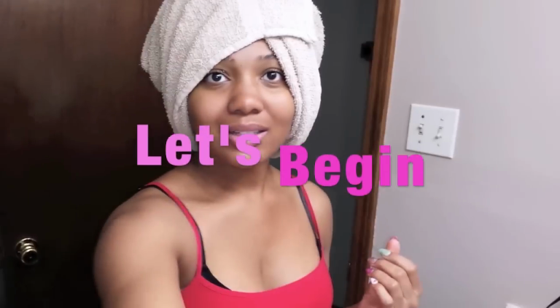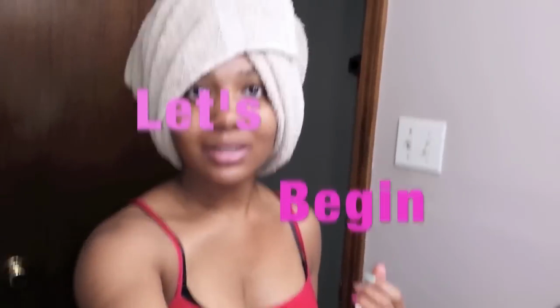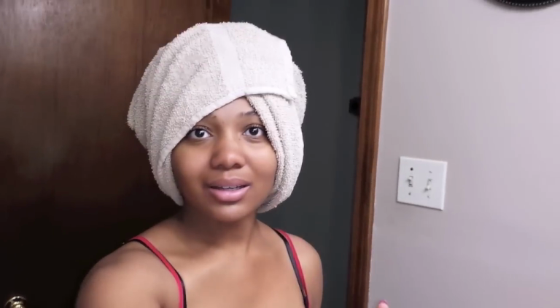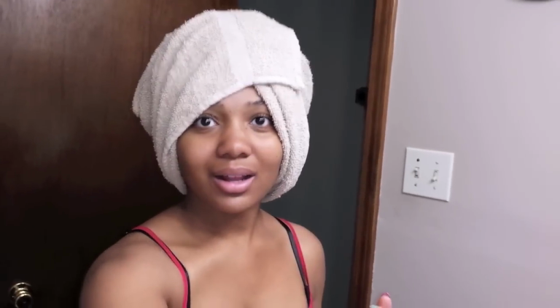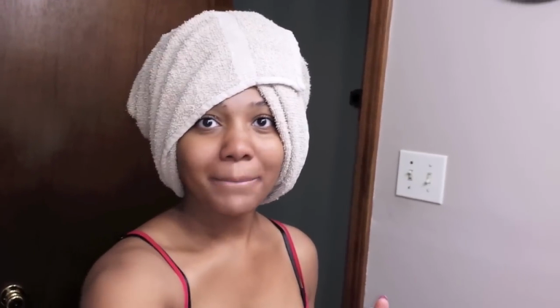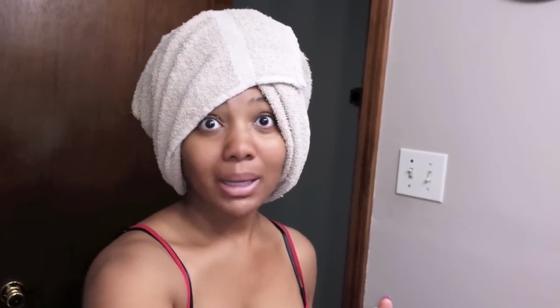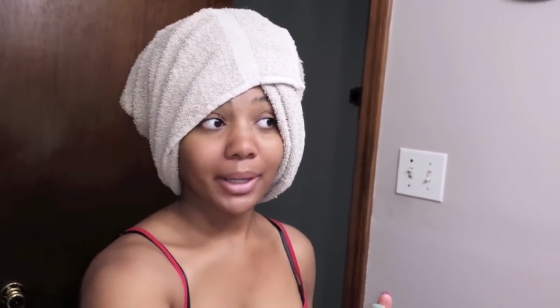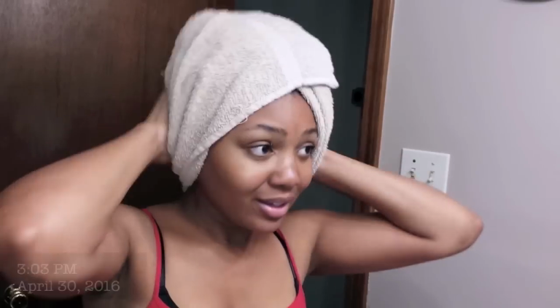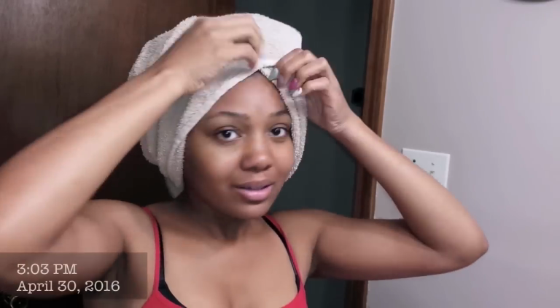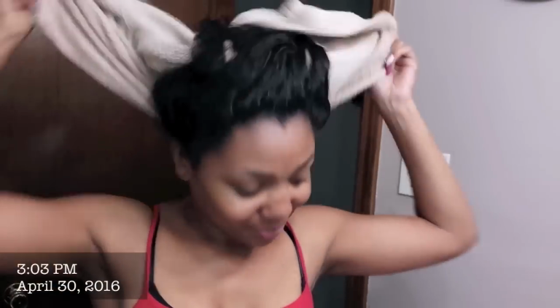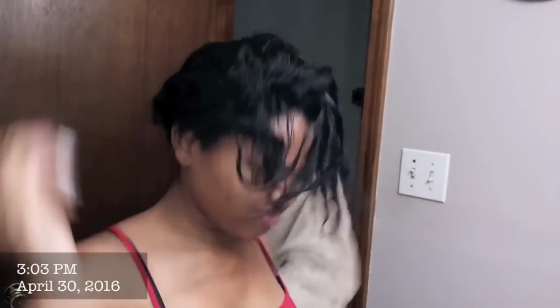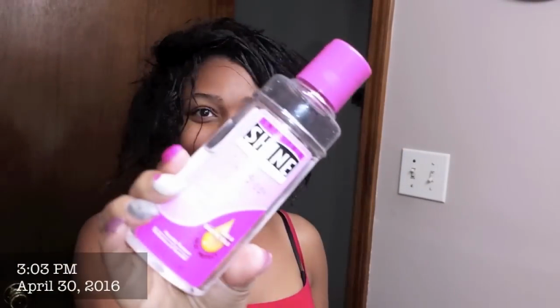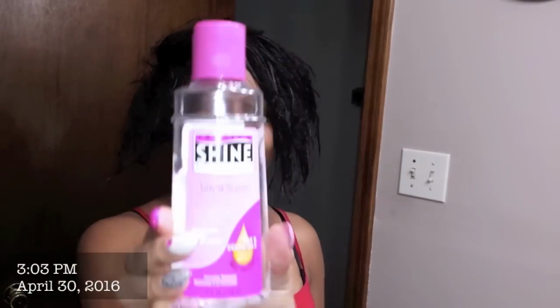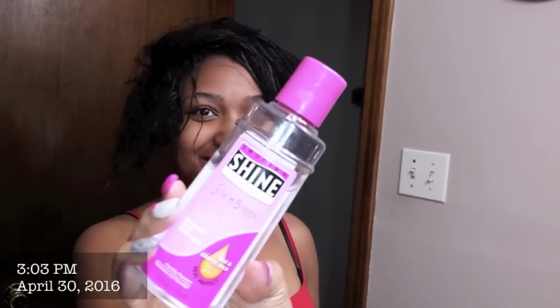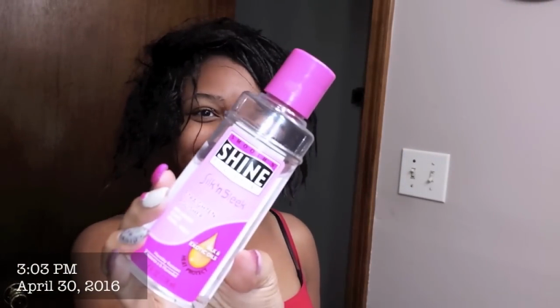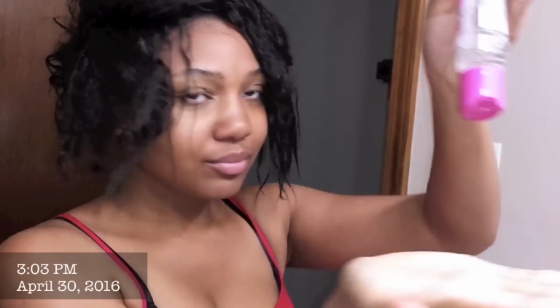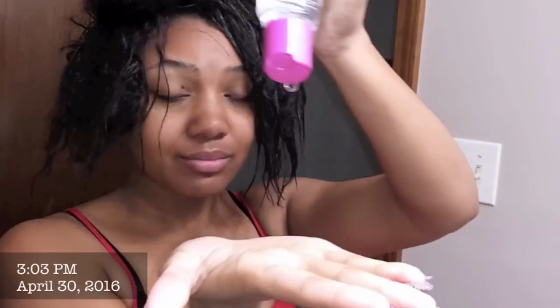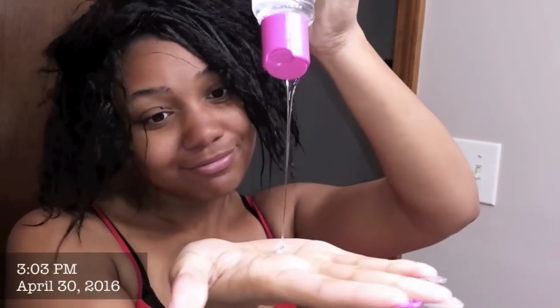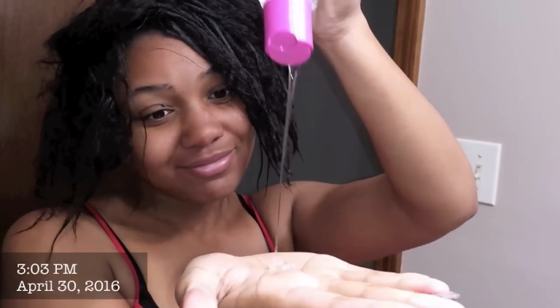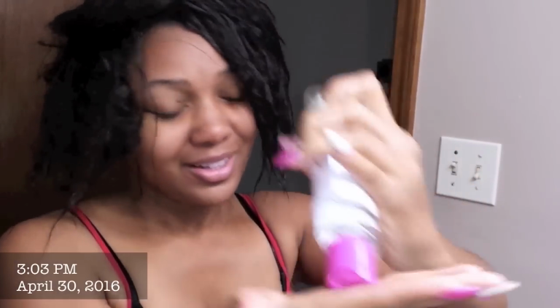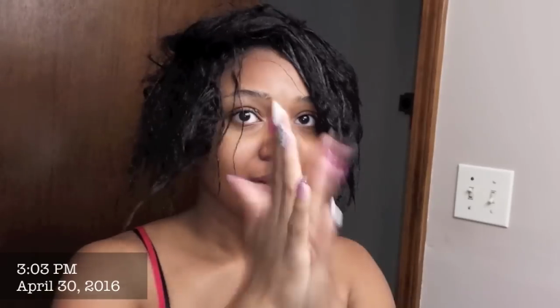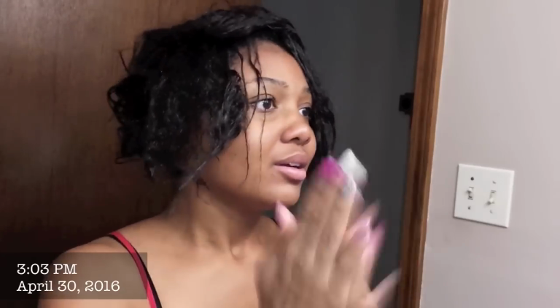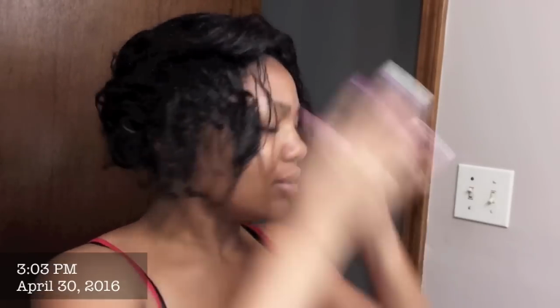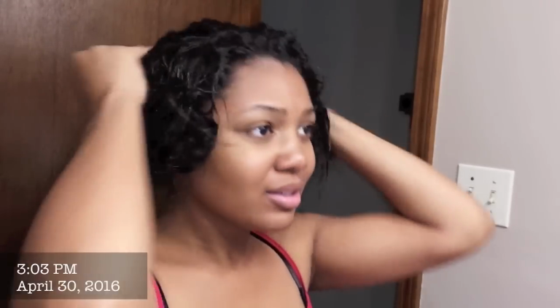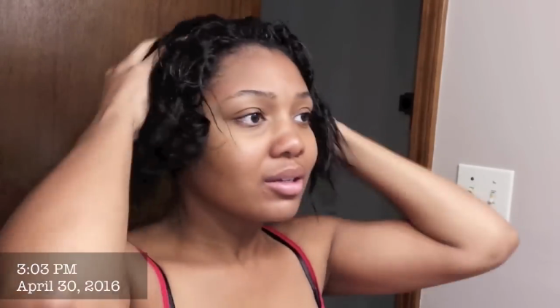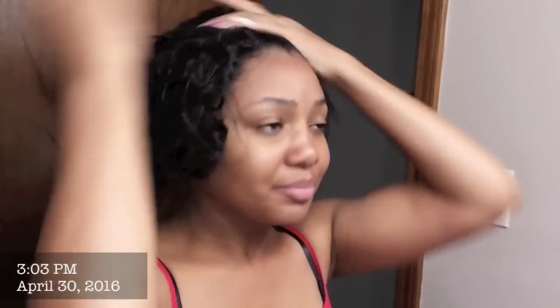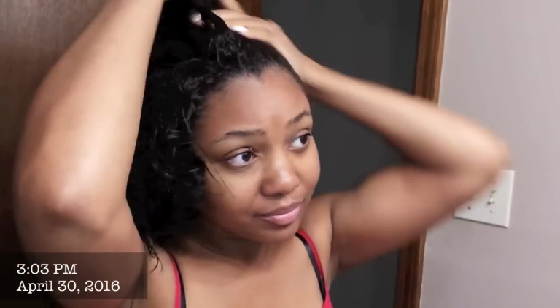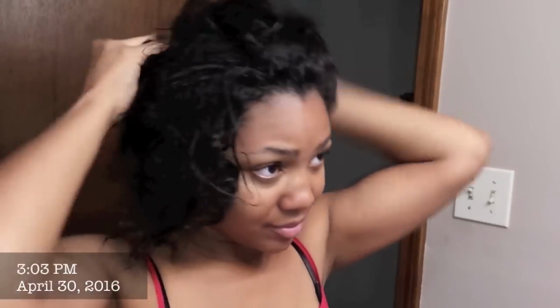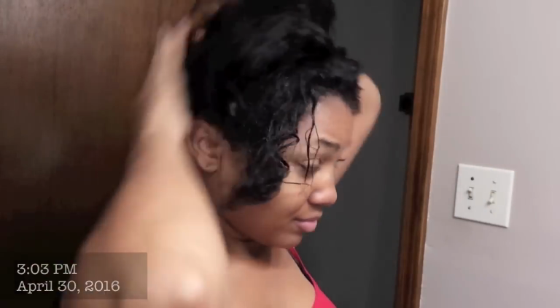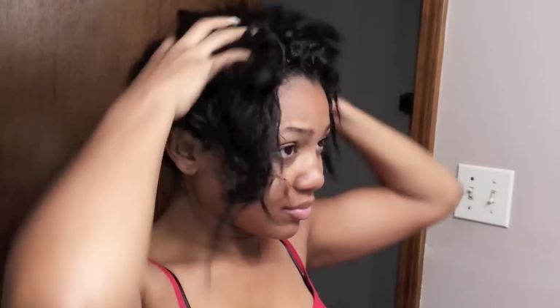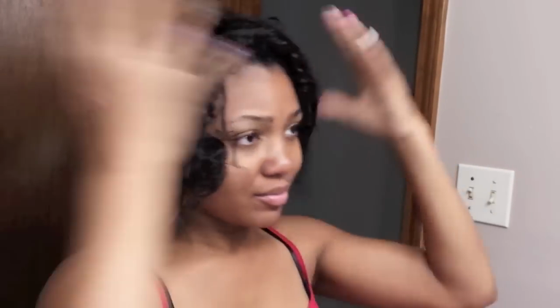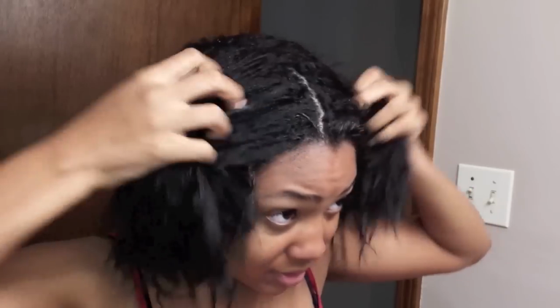Hey y'all, this is I Love Destiny. My hair has been shampooed and conditioned off camera. I will link my wash day routine video for you to check that out for details on the specifics of how I do that.